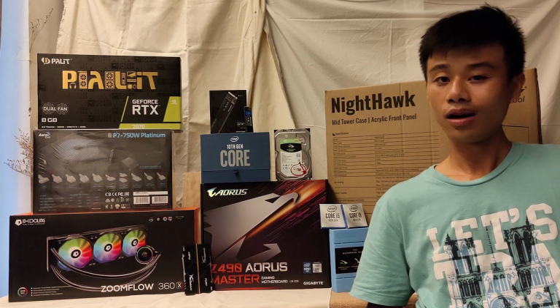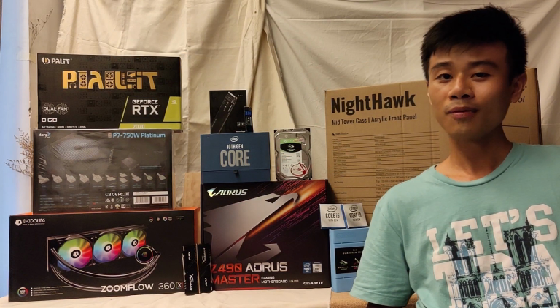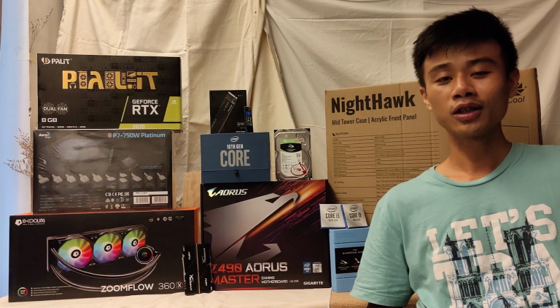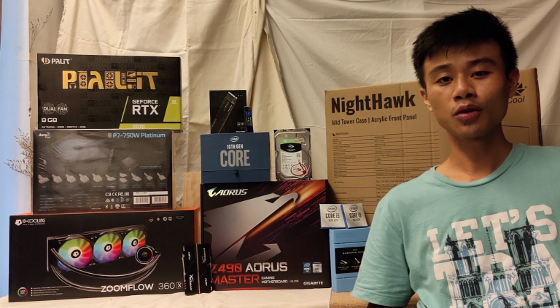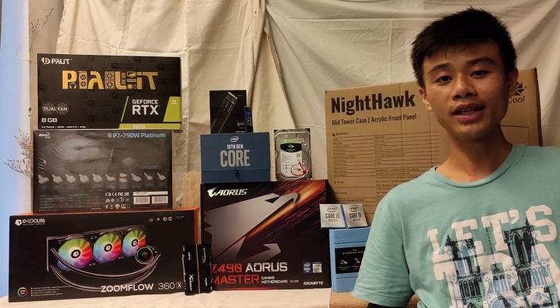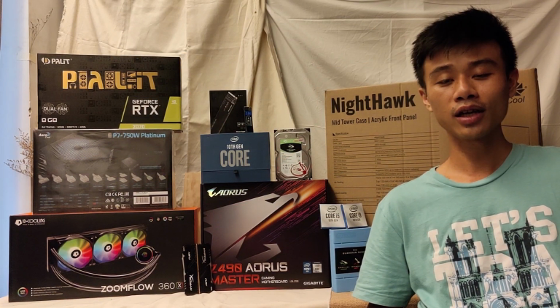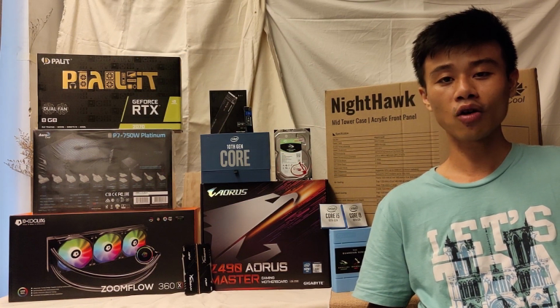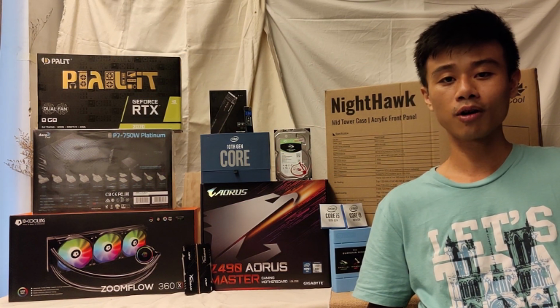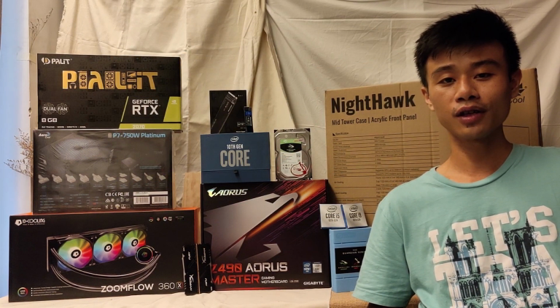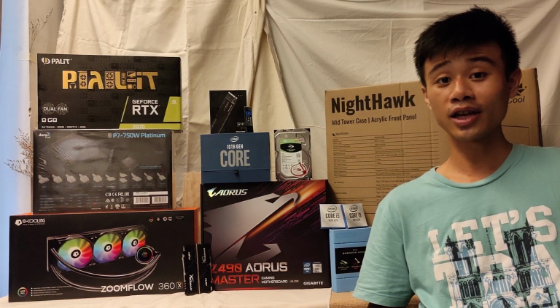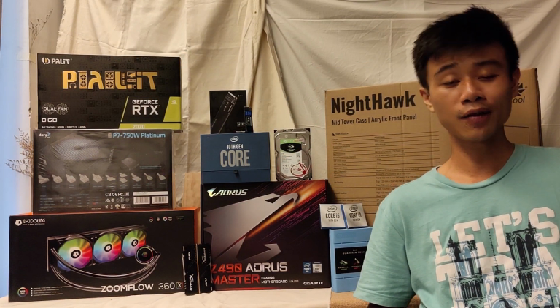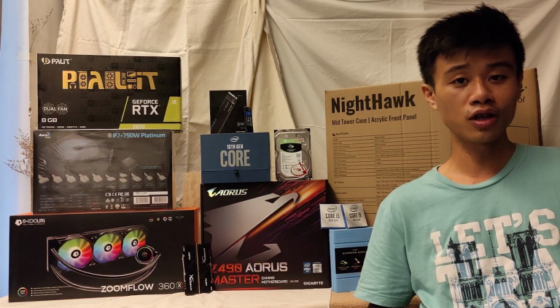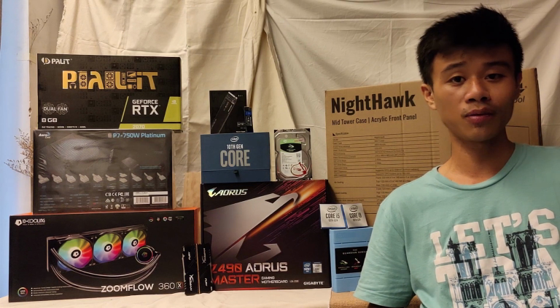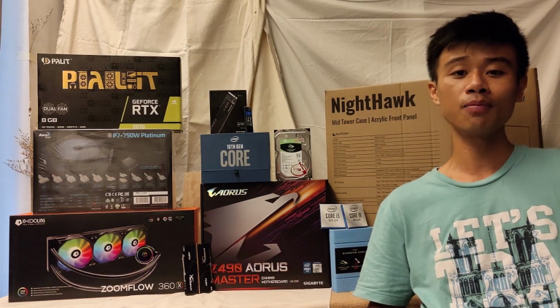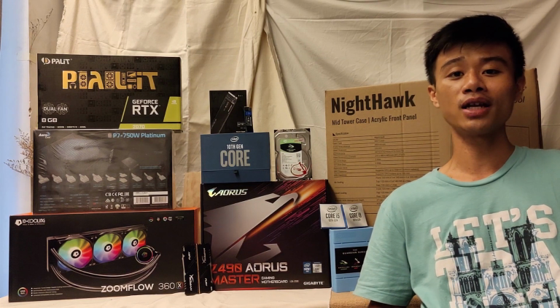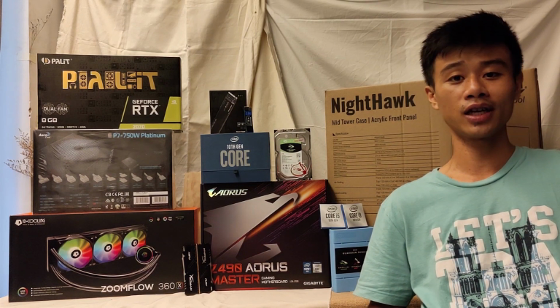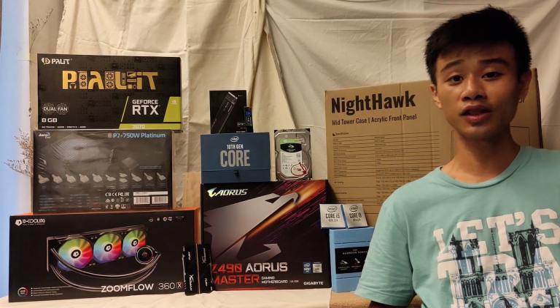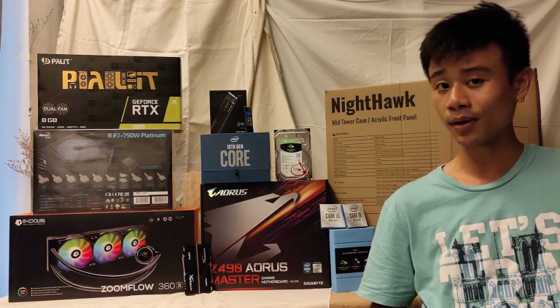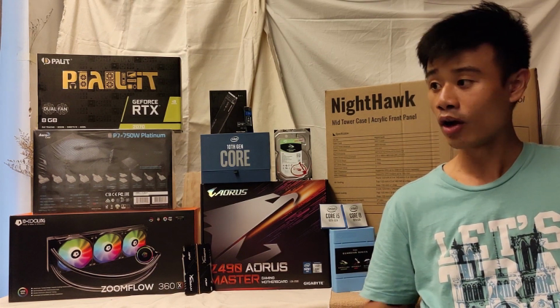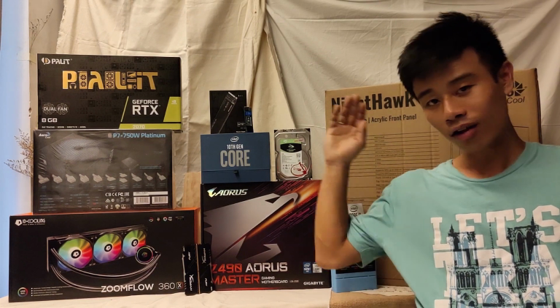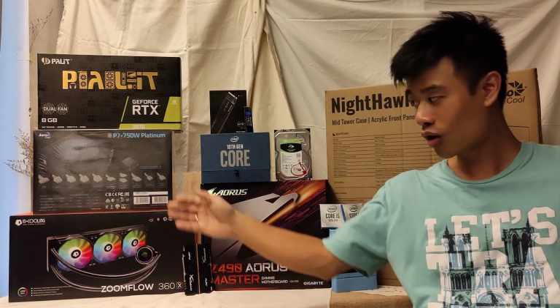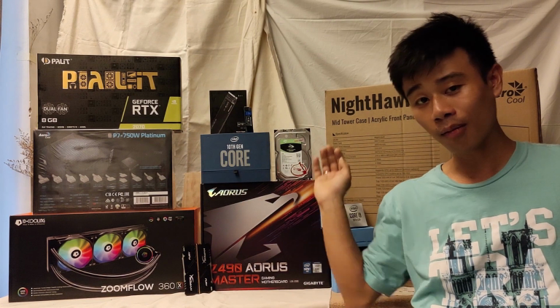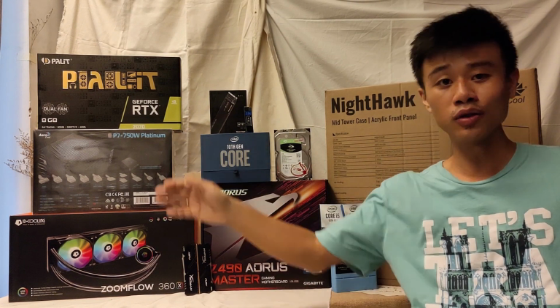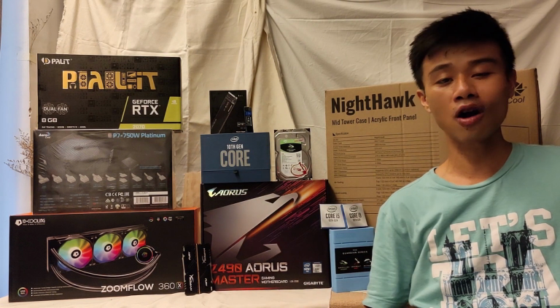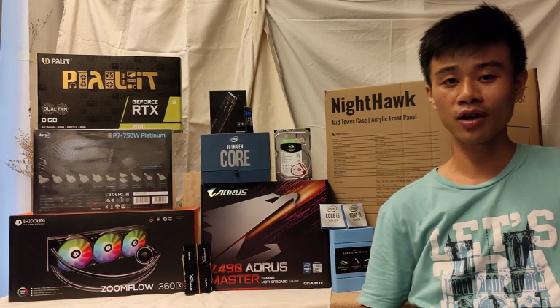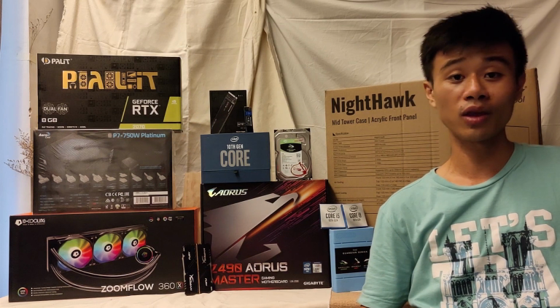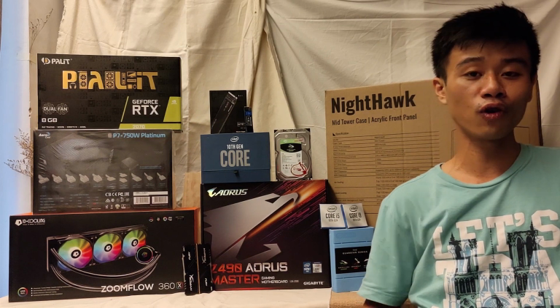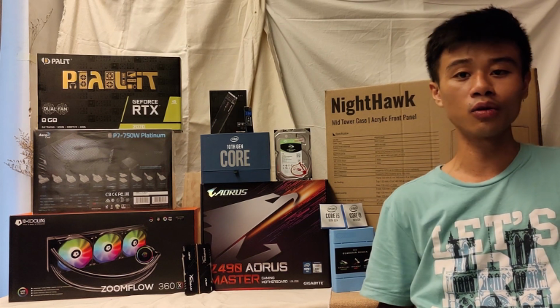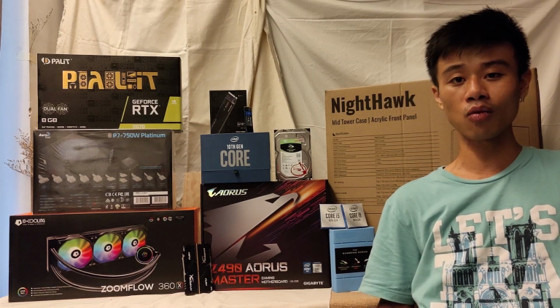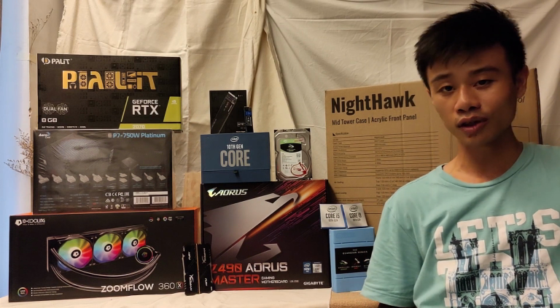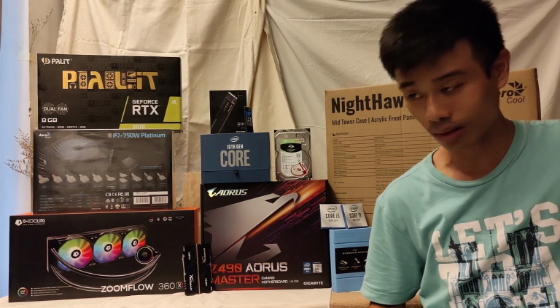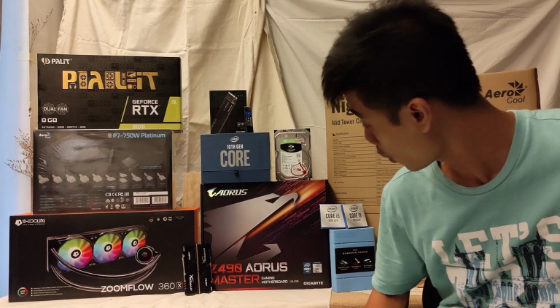Hello everyone. Previously I was doing an Intel 10th Gen Core Kit build video, and today I'm going to dig further into it with a PC build based on the case from Intel. Here are the components that I've been using throughout my video, and with no further ado, let's go right into the details of the components.